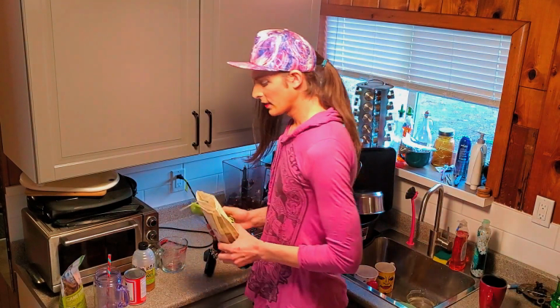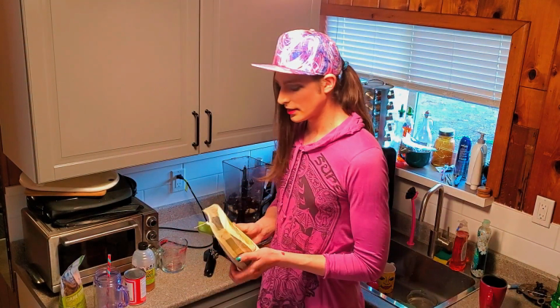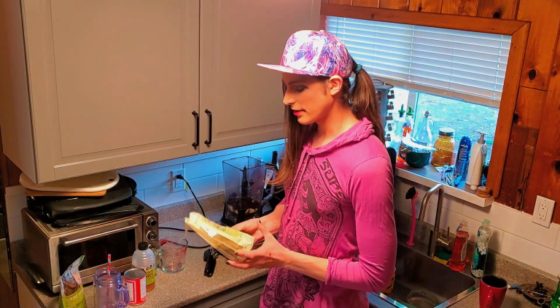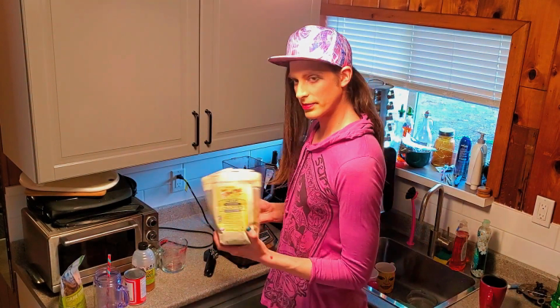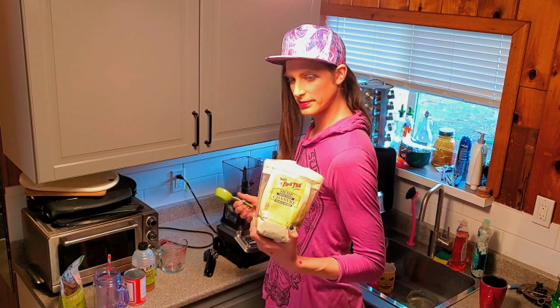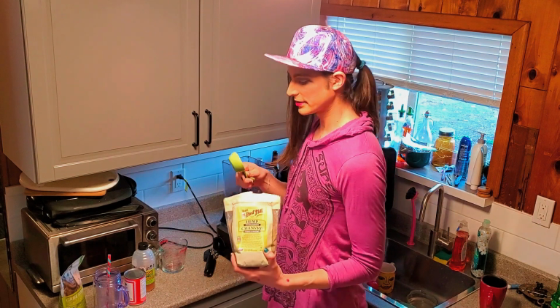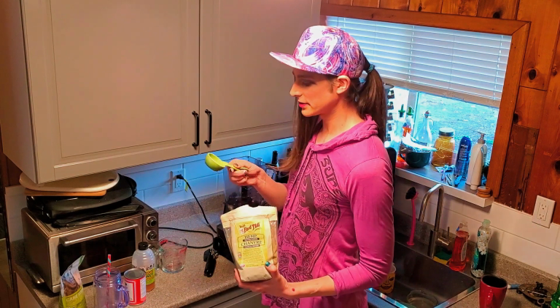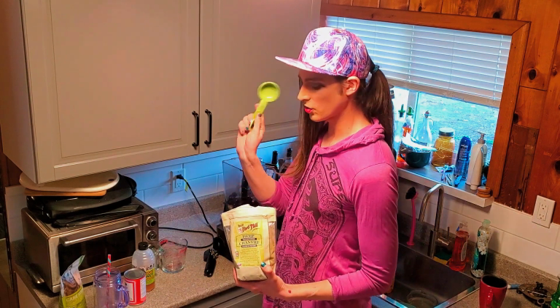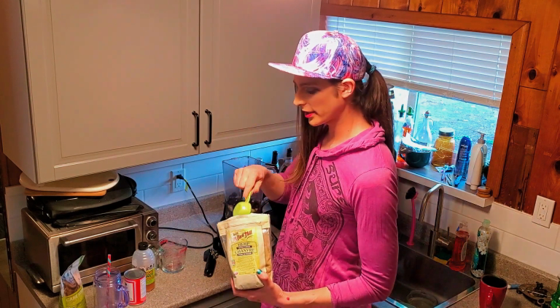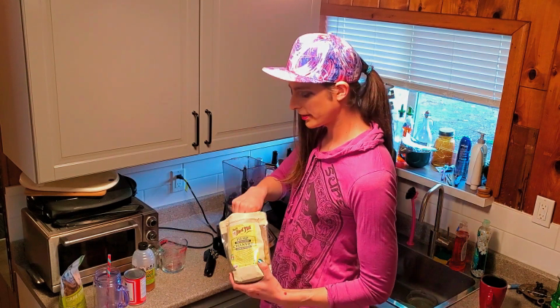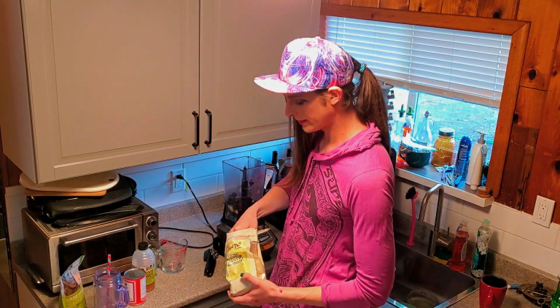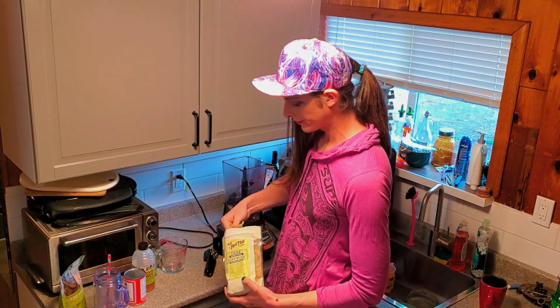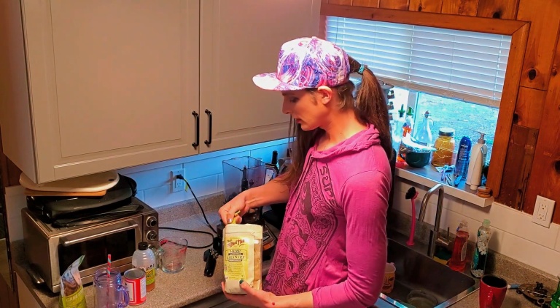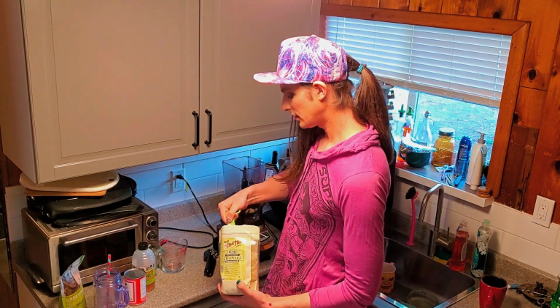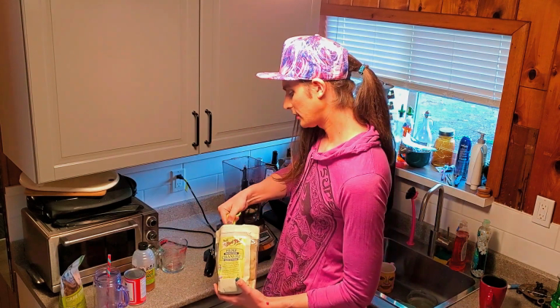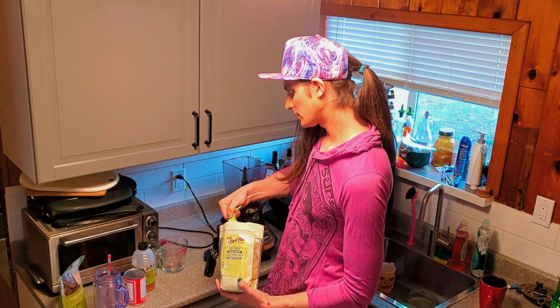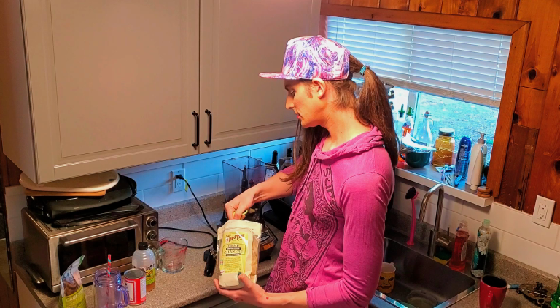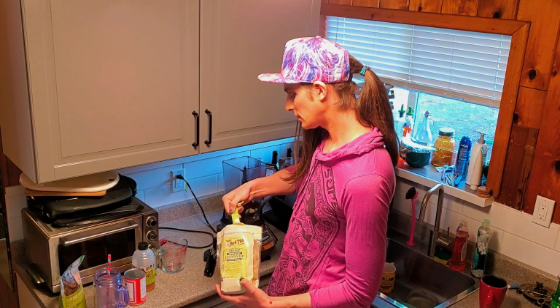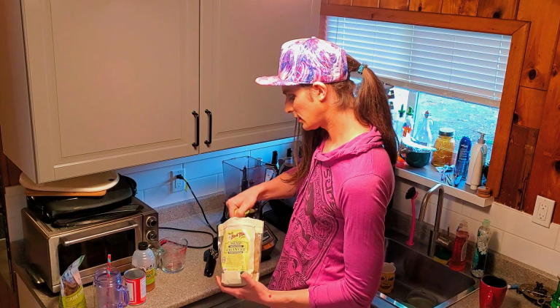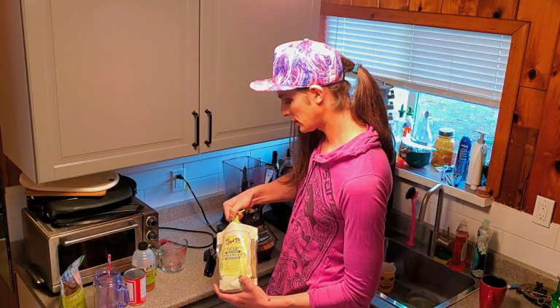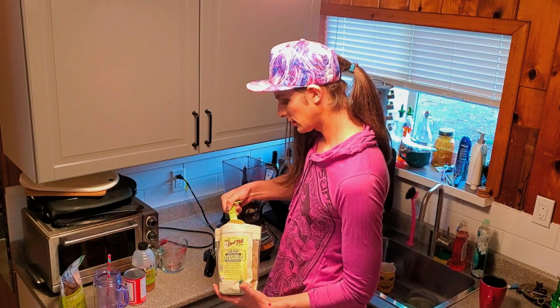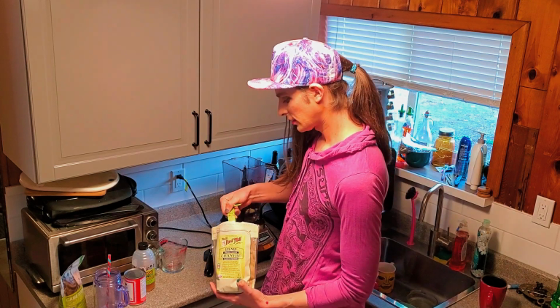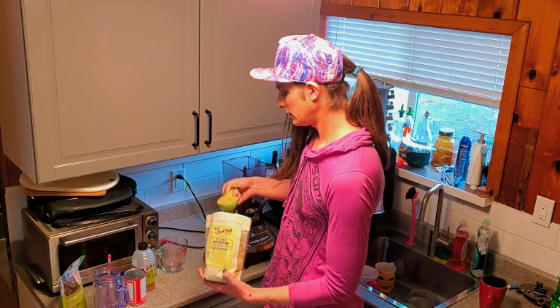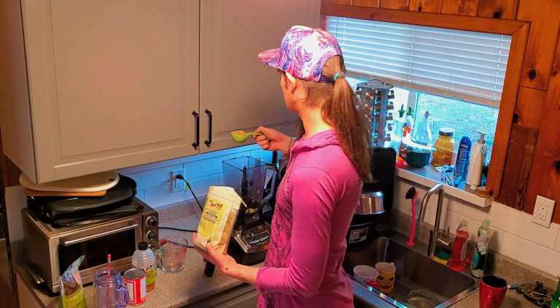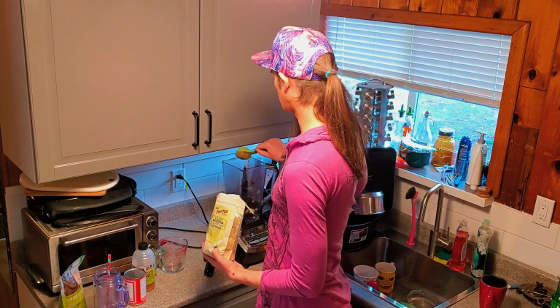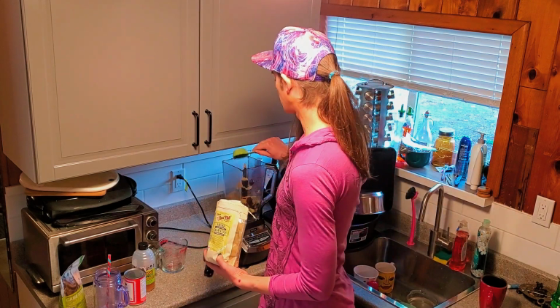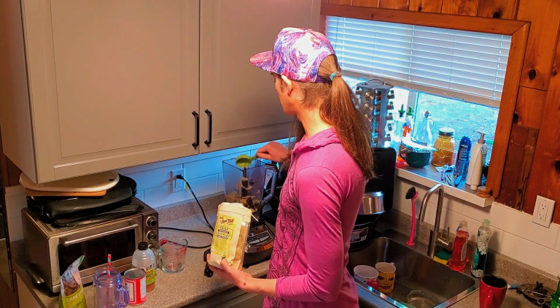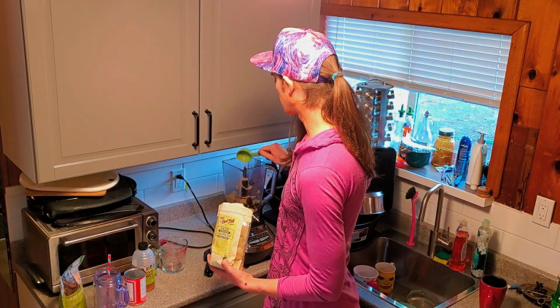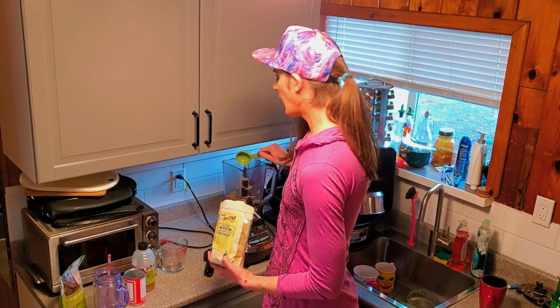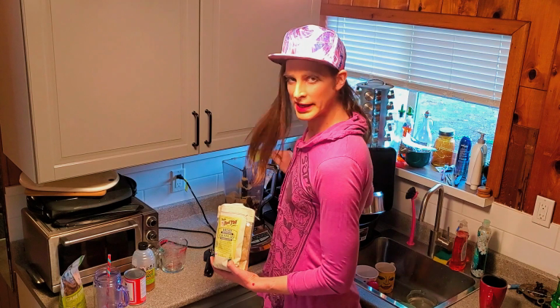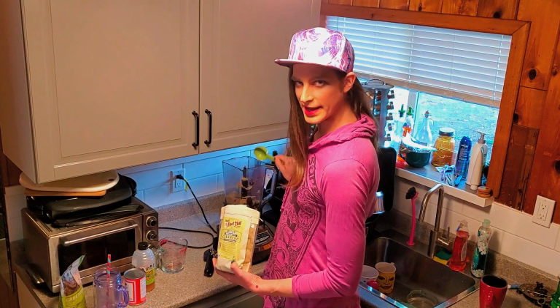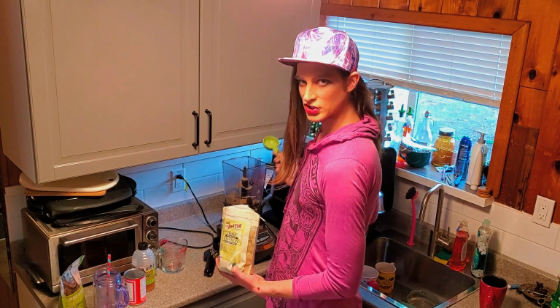And then I have hemp protein powder. This is gonna get a quarter cup. That's a little bit extra, but that's fine — I like it. I'm a little bit extra.